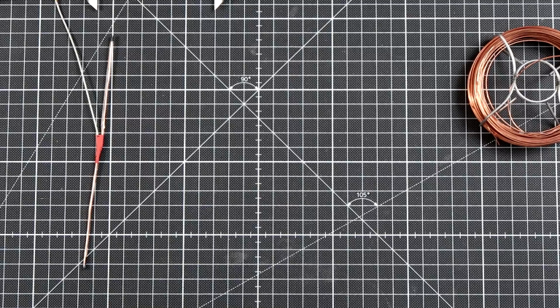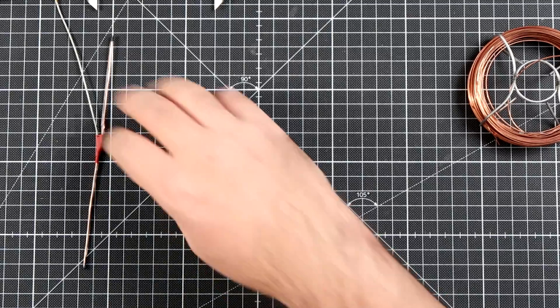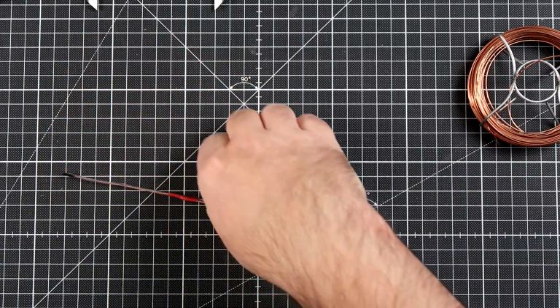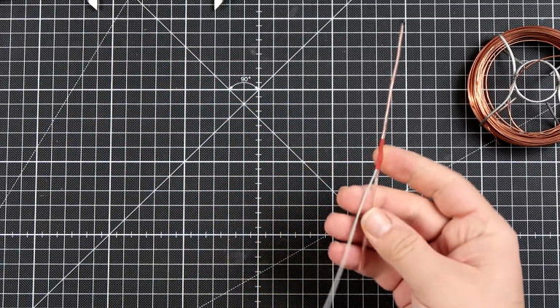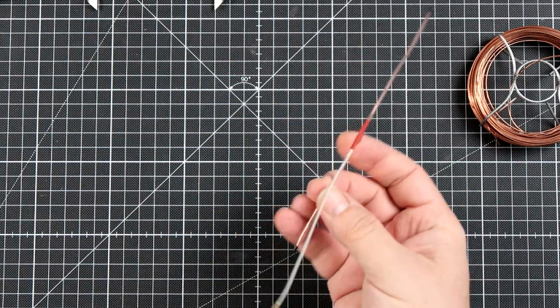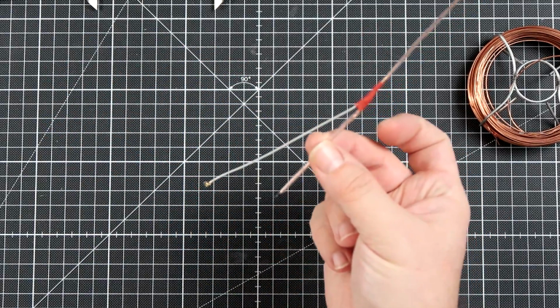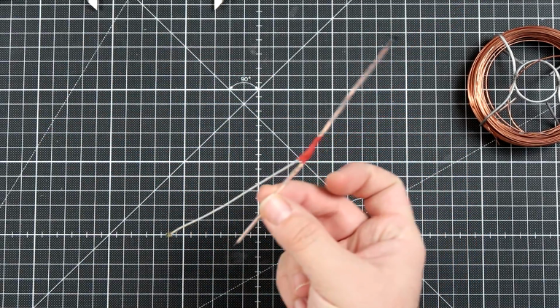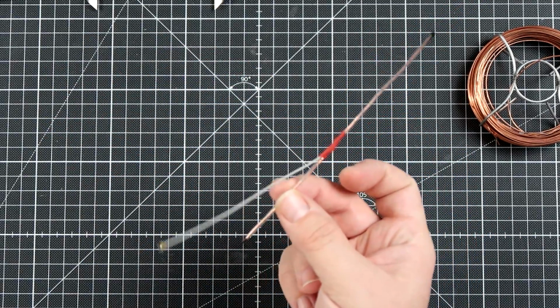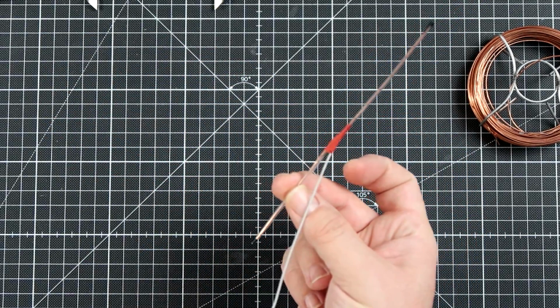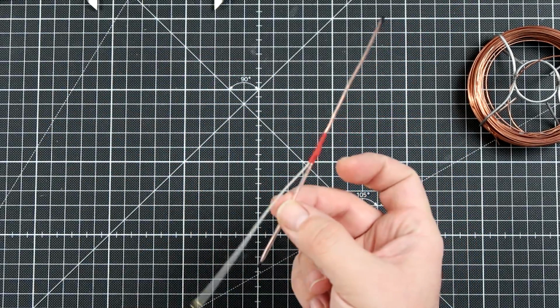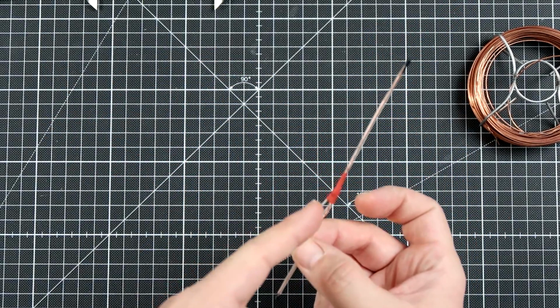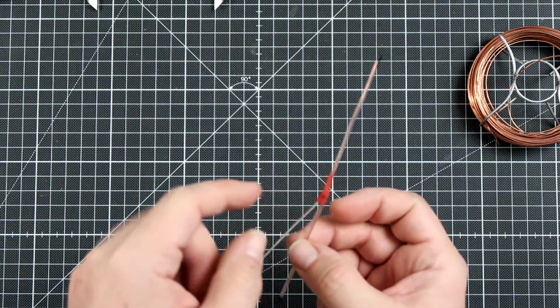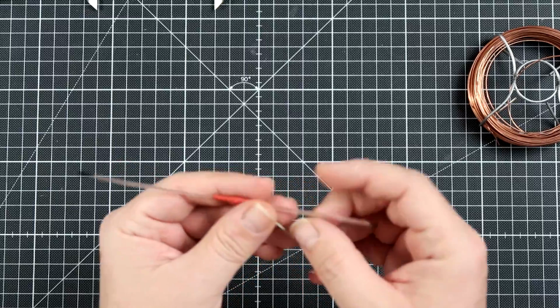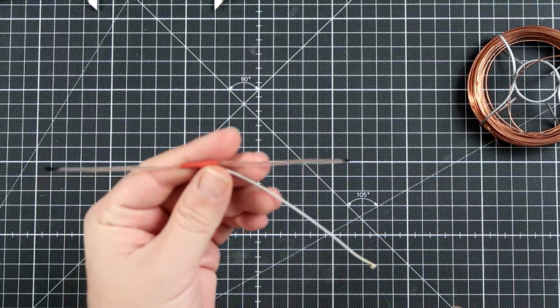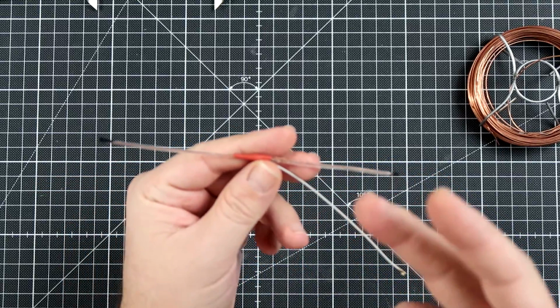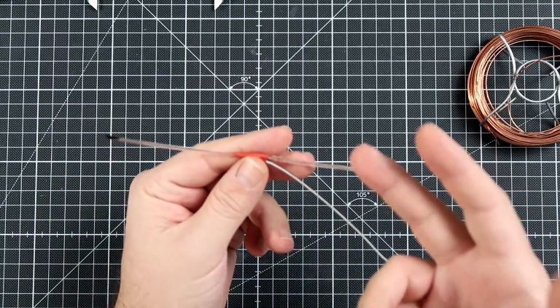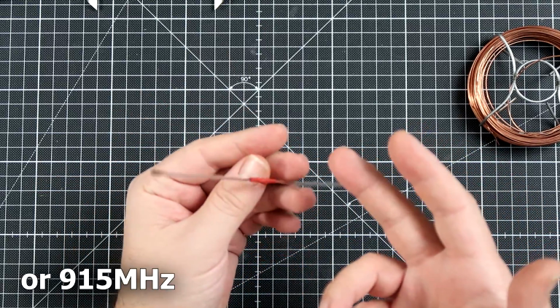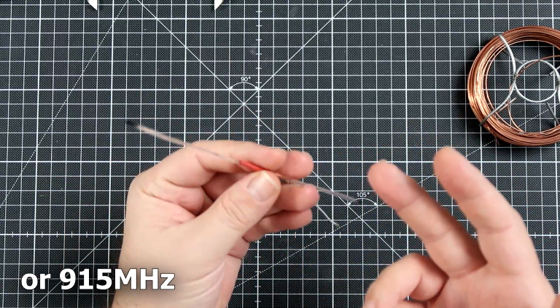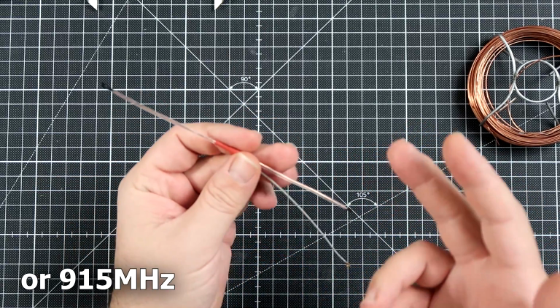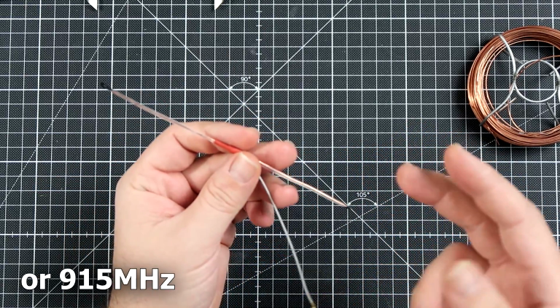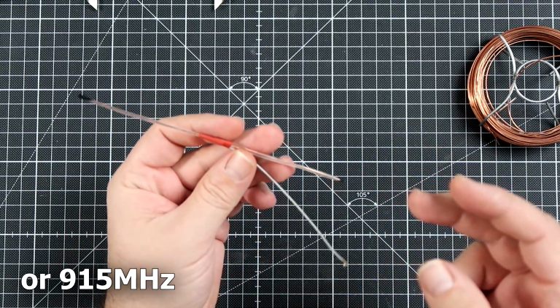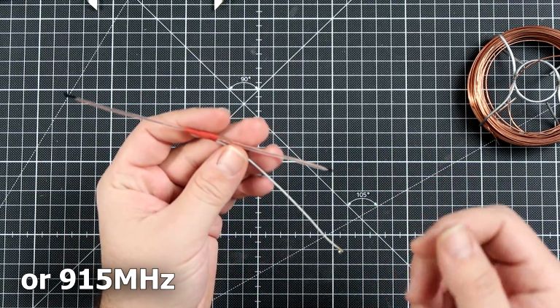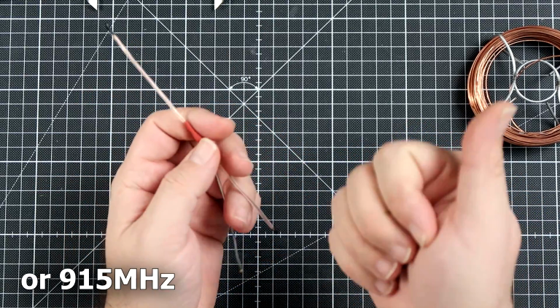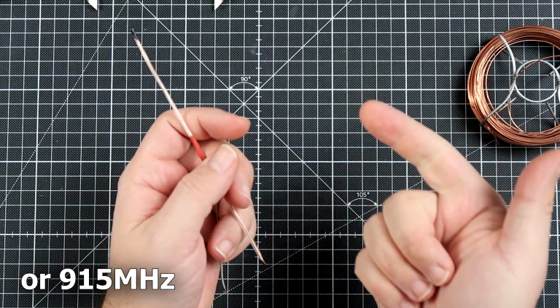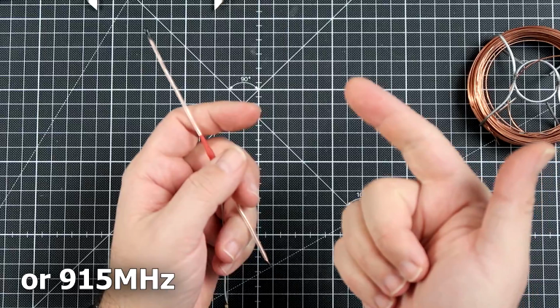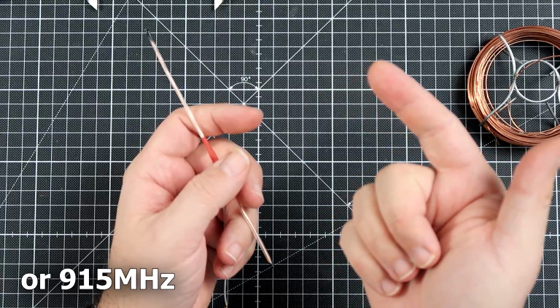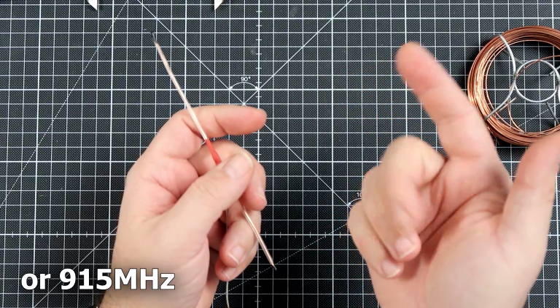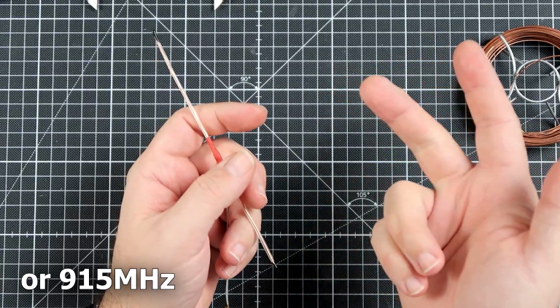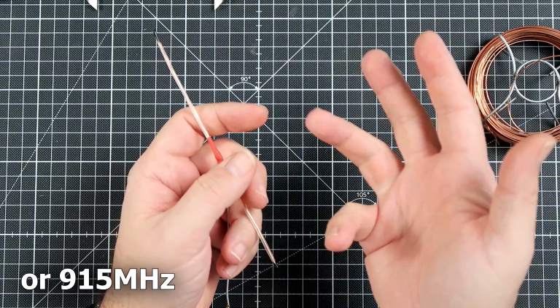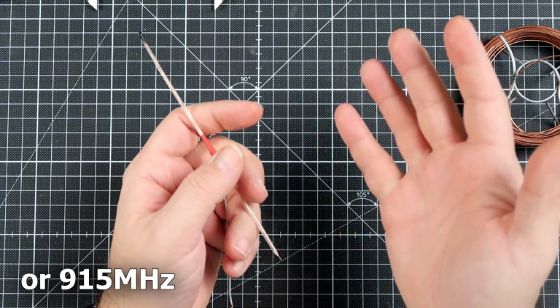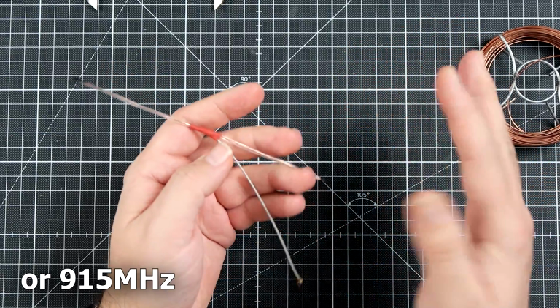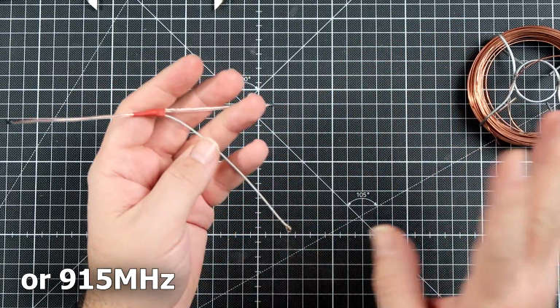Hi, today something I promised you a few weeks ago: how to make a super simple, very efficient, and very cool 868 MHz dipole antenna for the R9 Slim, R9 Mini, MM, or Slim Plus.